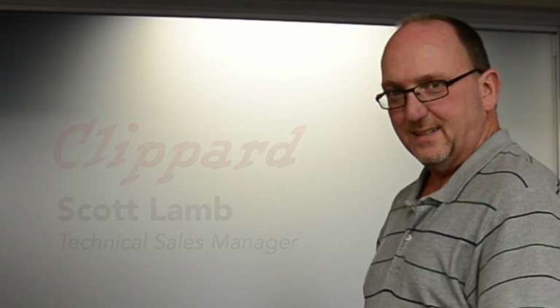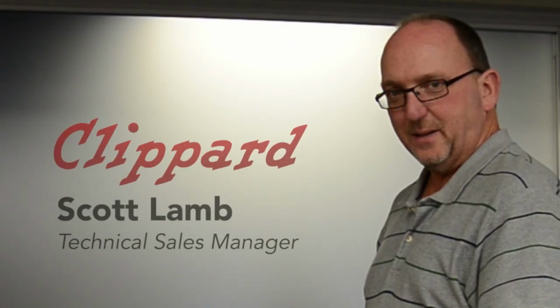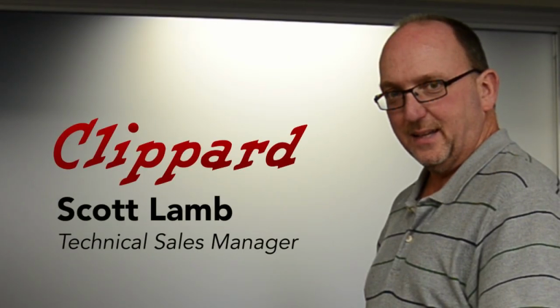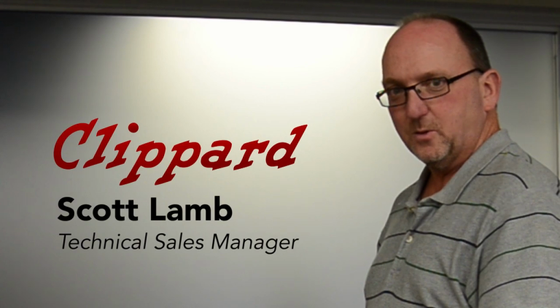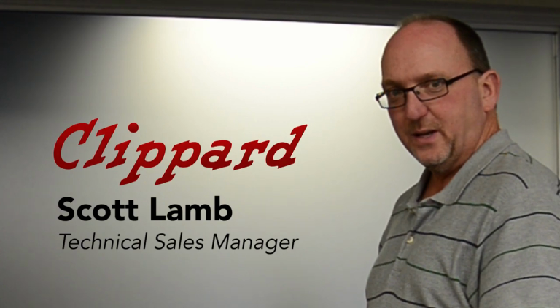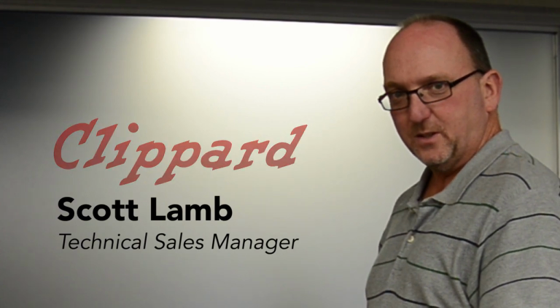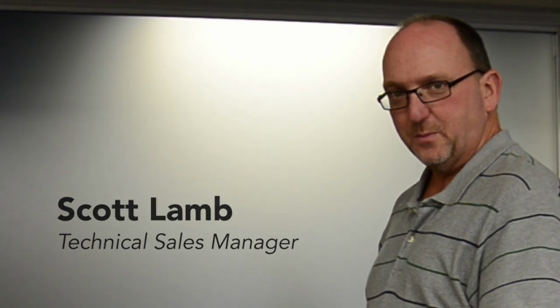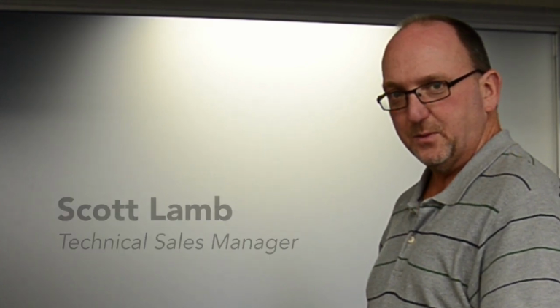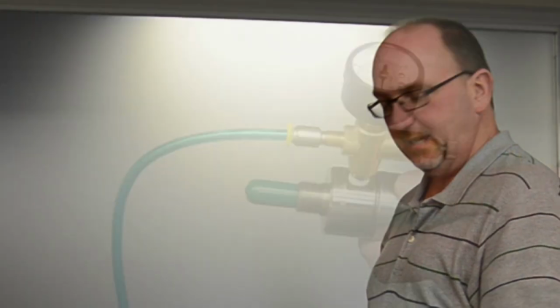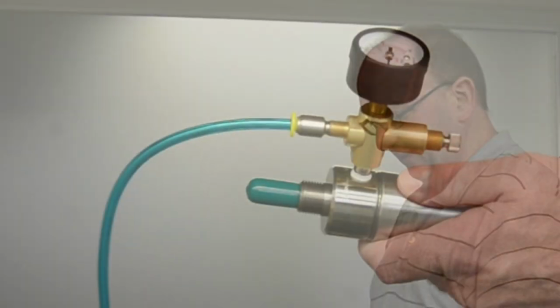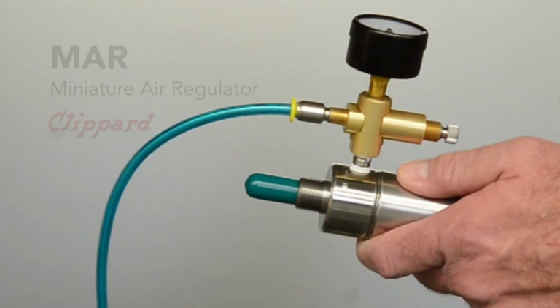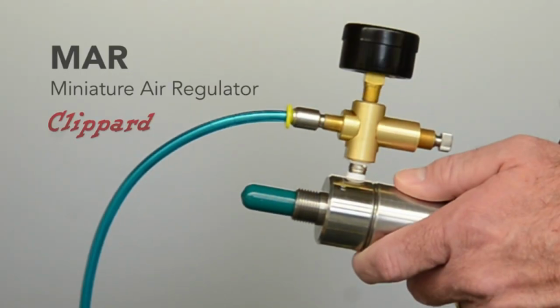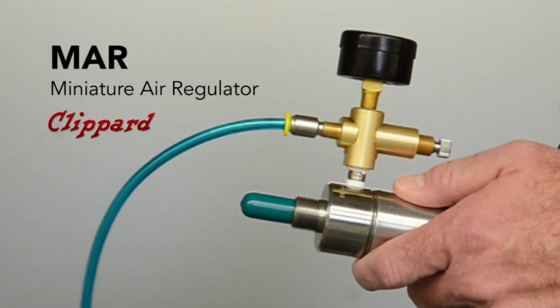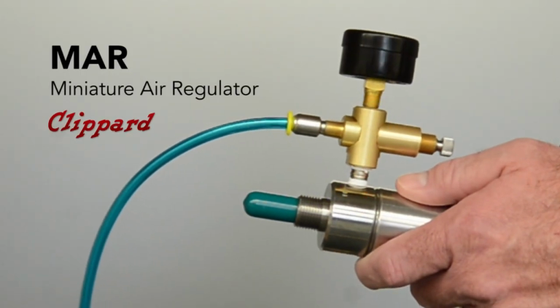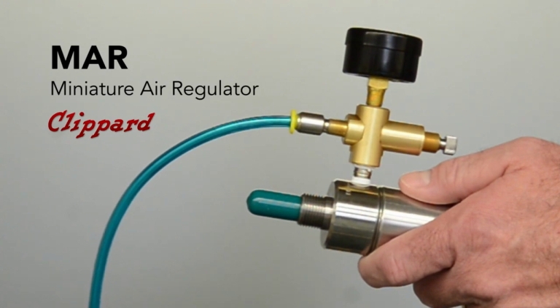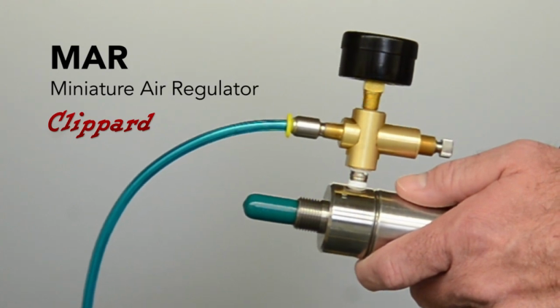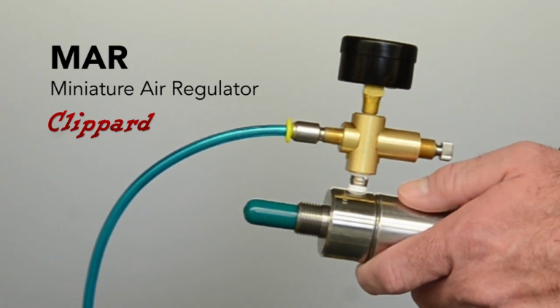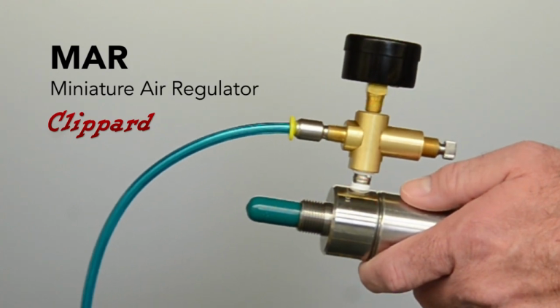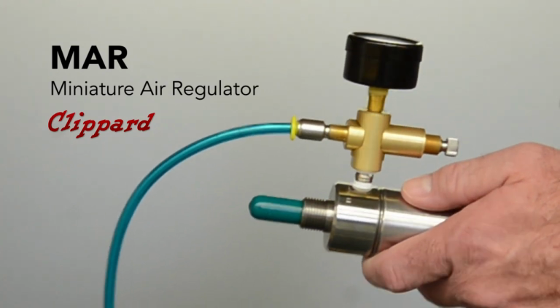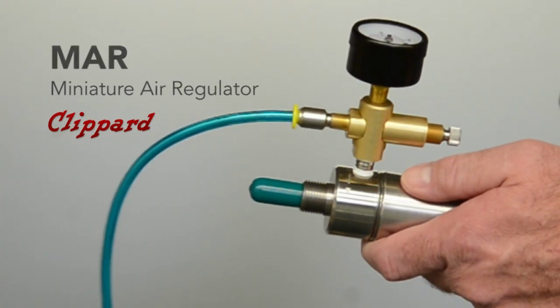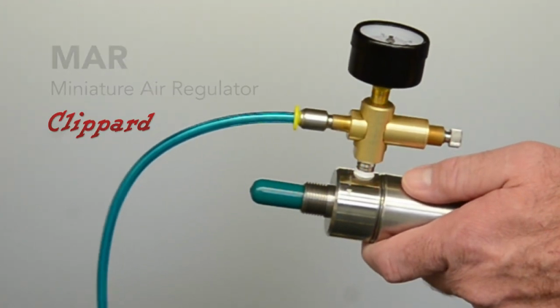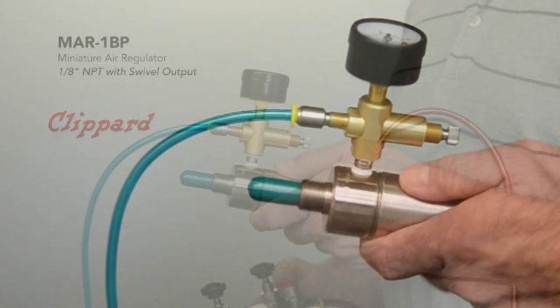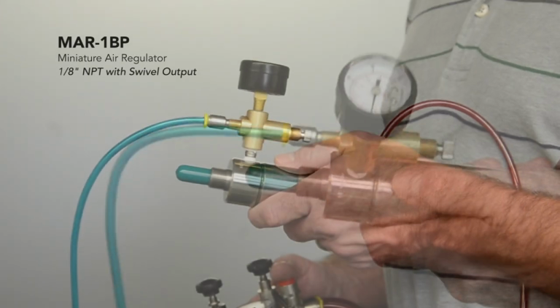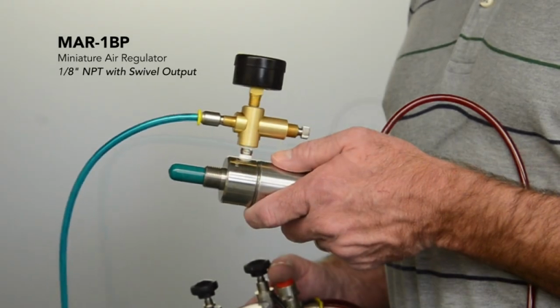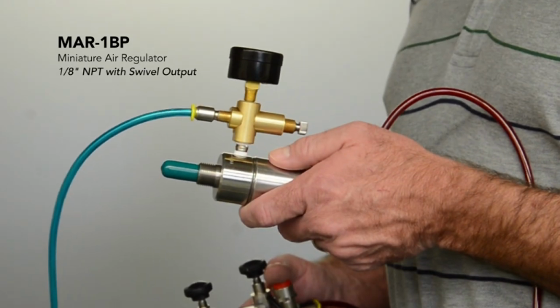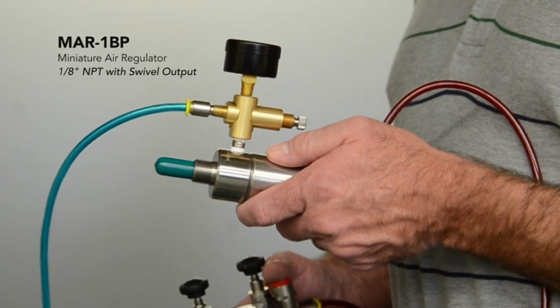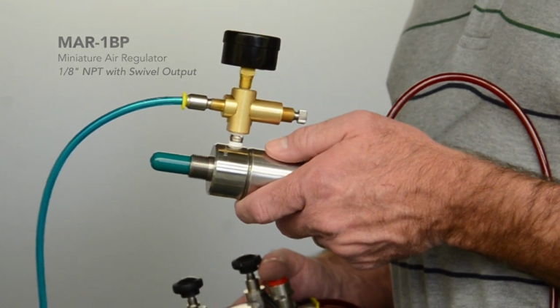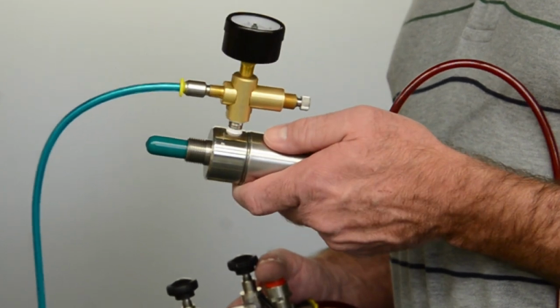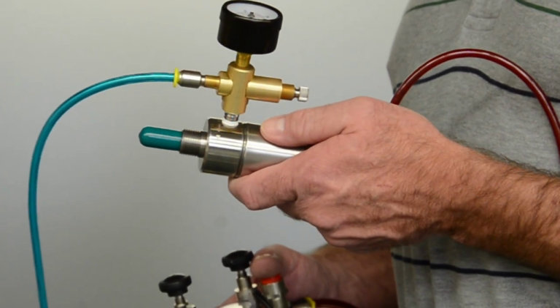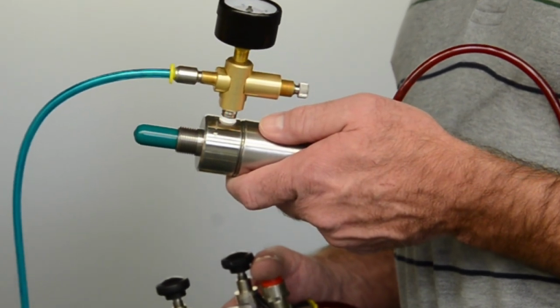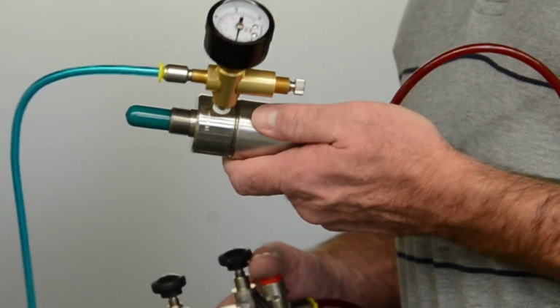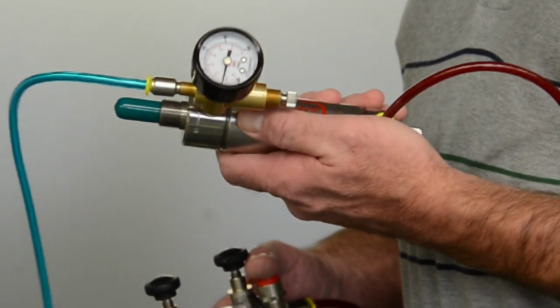Hi, my name is Scott Lamb, Technical Sales Manager for Clippard Instrument Laboratory. Today's tech tip is utilizing Clippard's MAR Miniature Air Regulator, our latest and greatest version with the eighth-inch MPT outlet, and what I've done is created an air spring in a double-acting air cylinder.